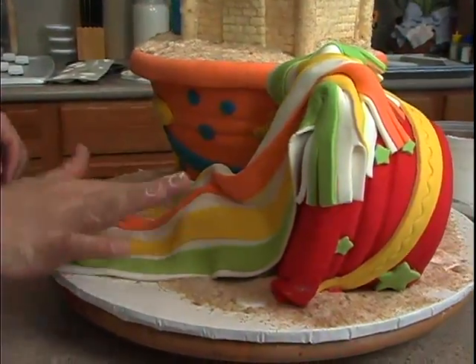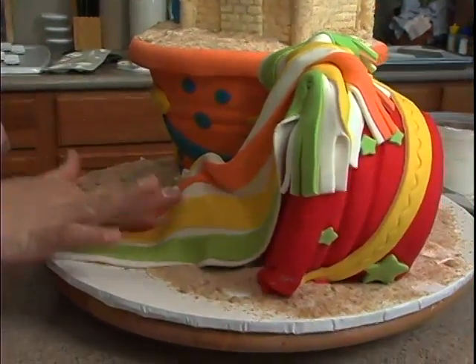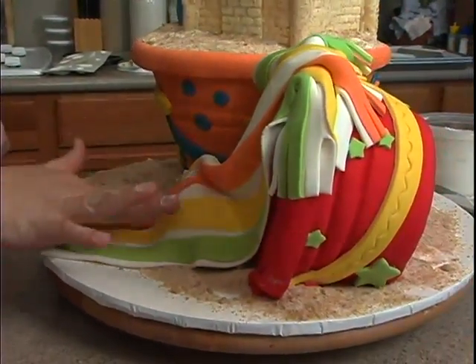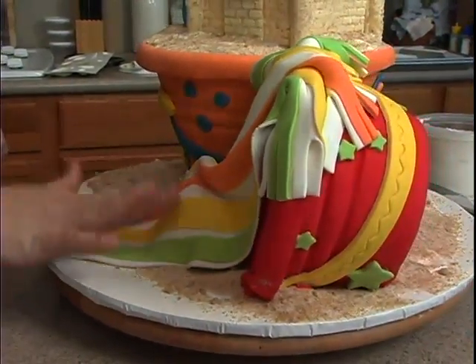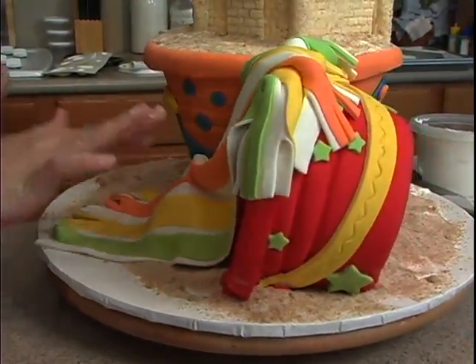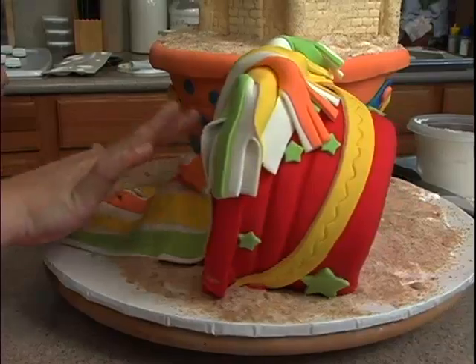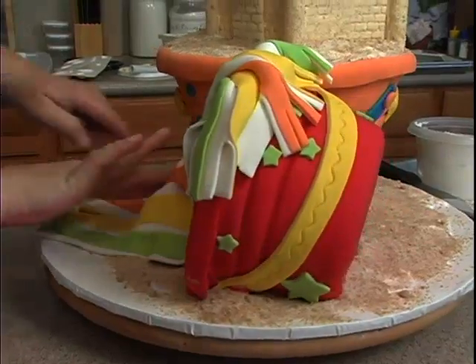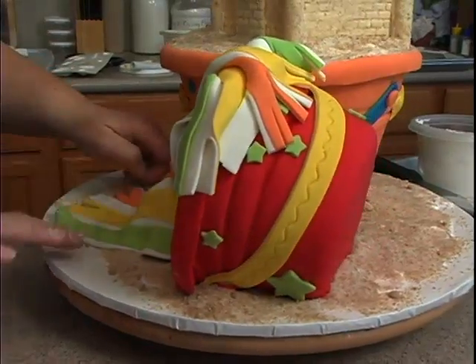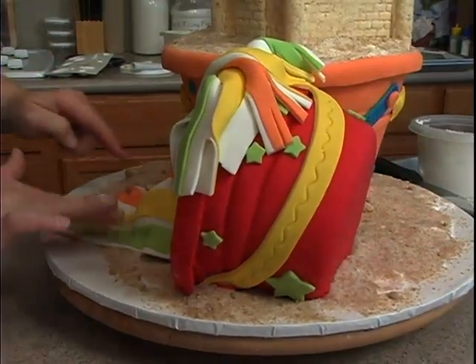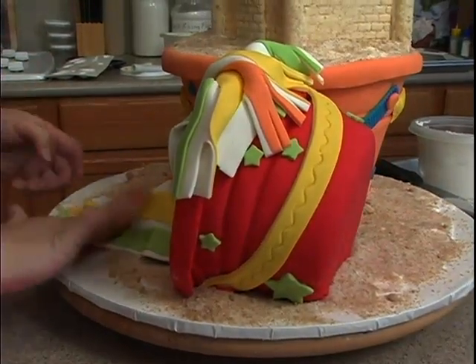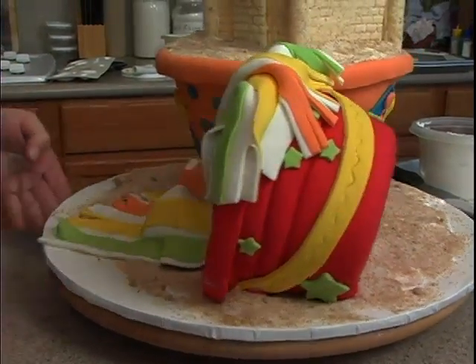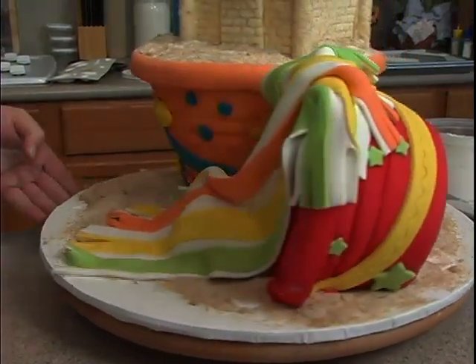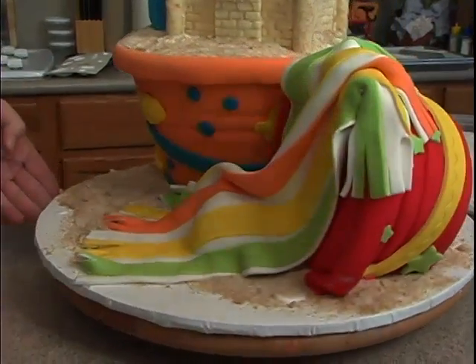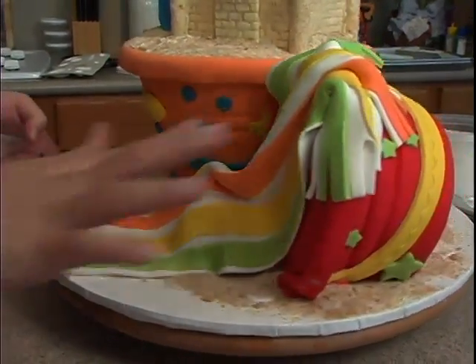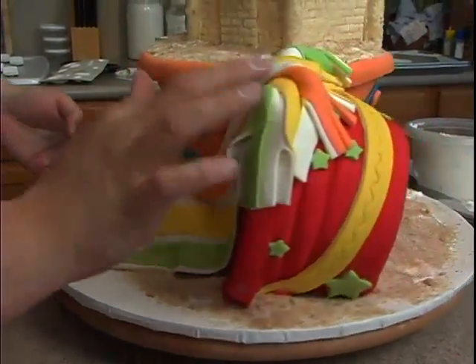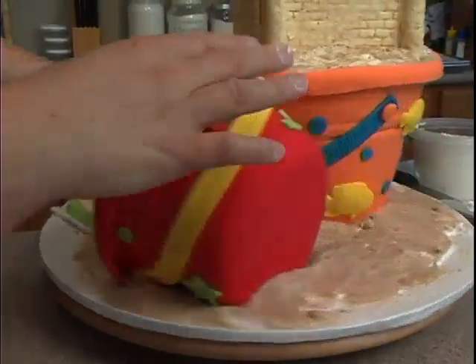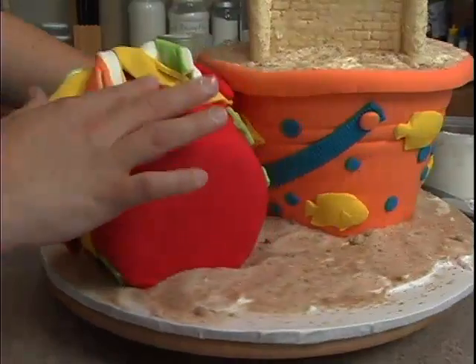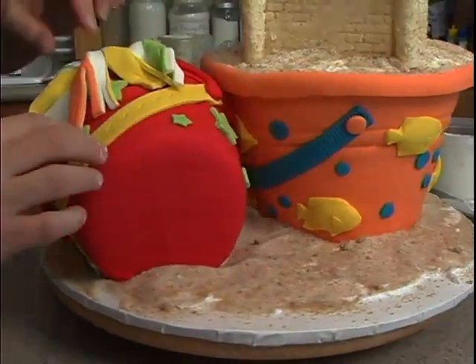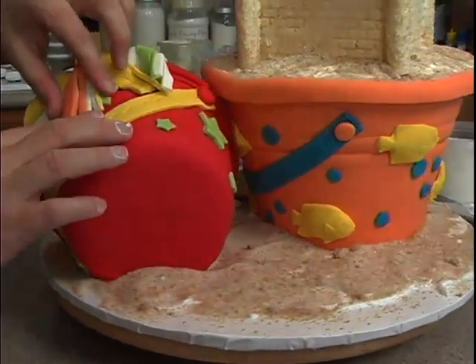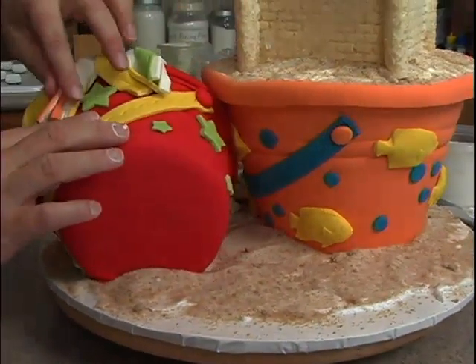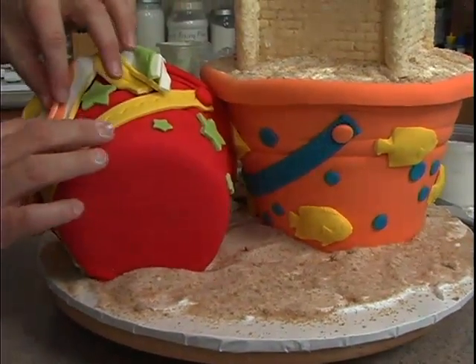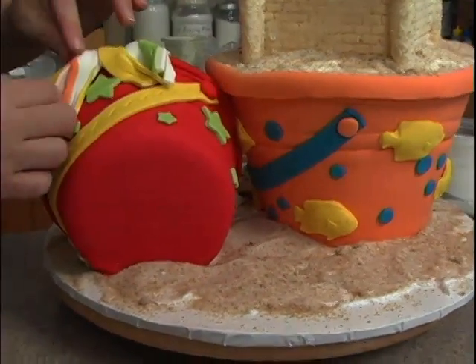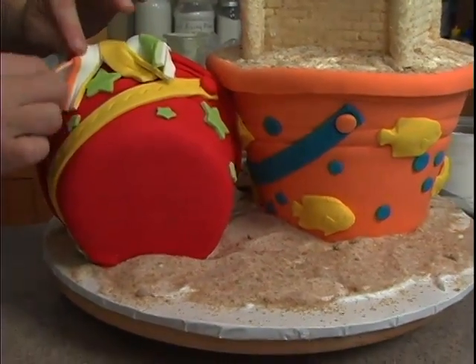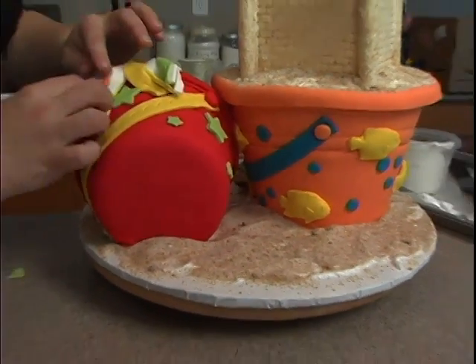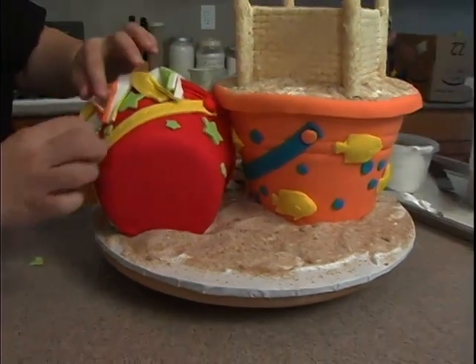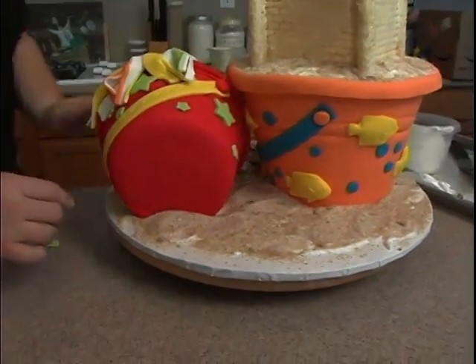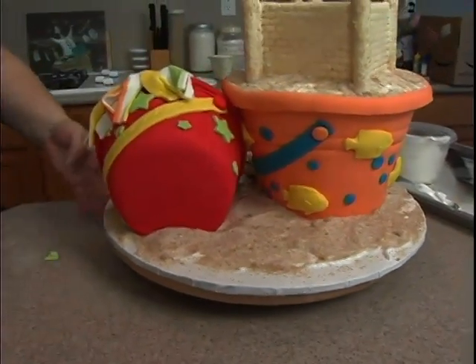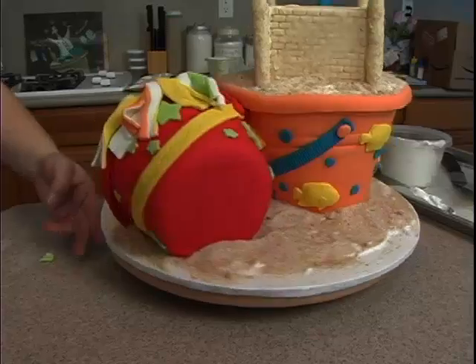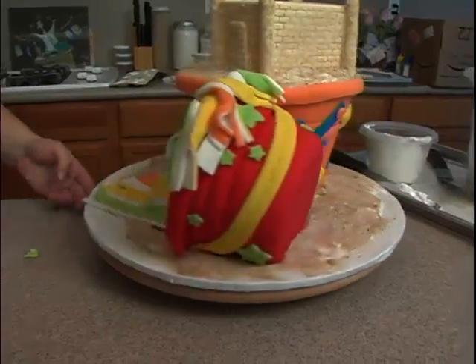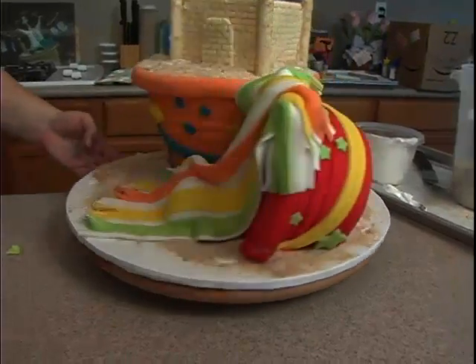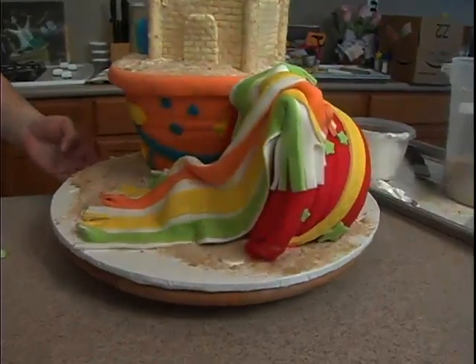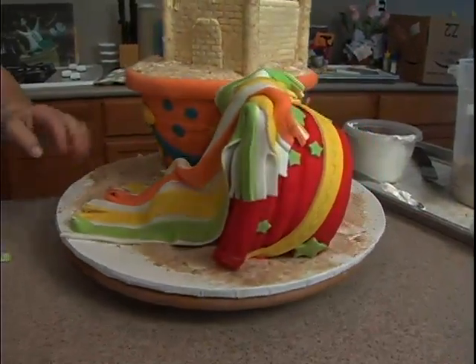If I were going to write on this cake, I would probably write on the beach towel here. And there's that - we have to show our cute little stars.